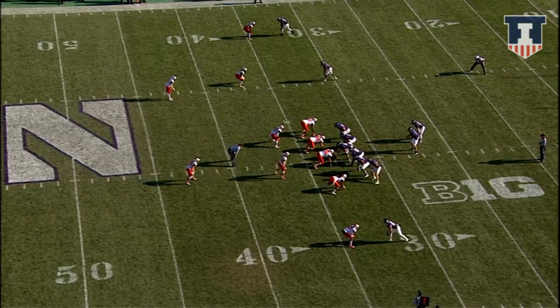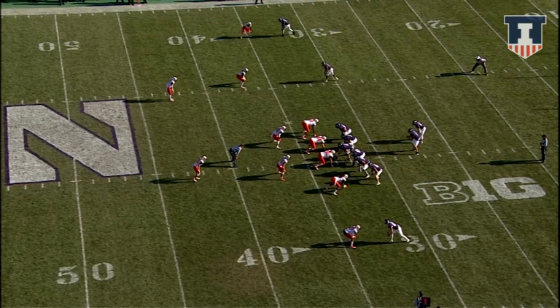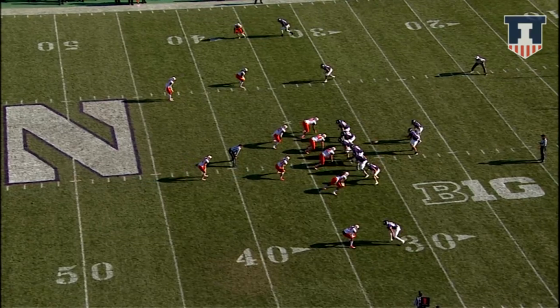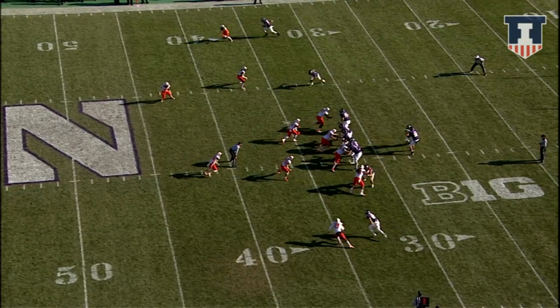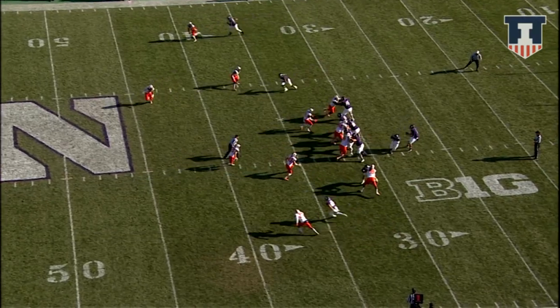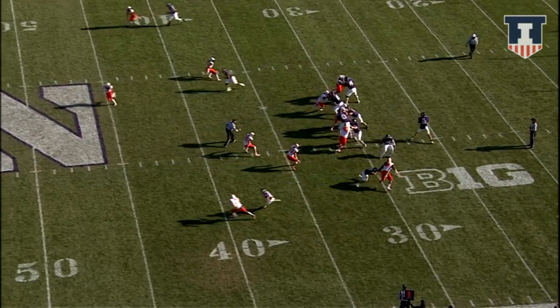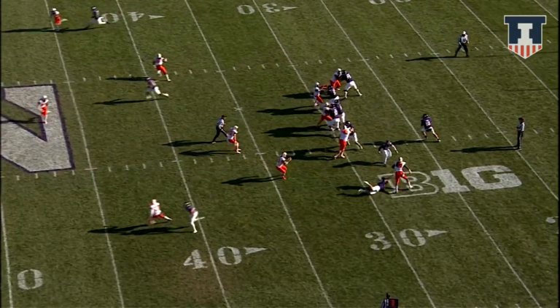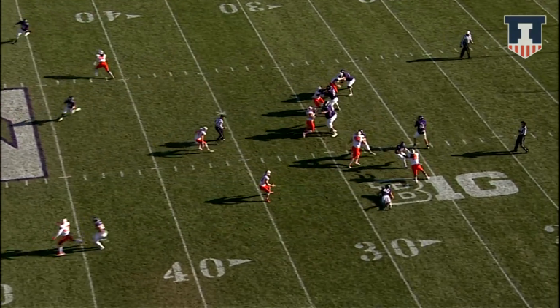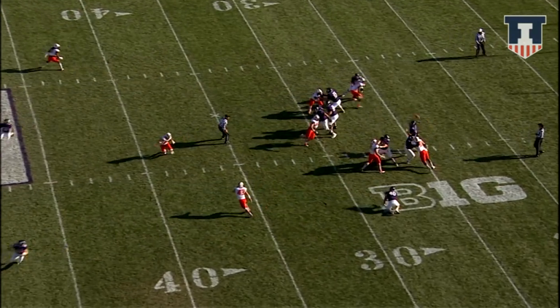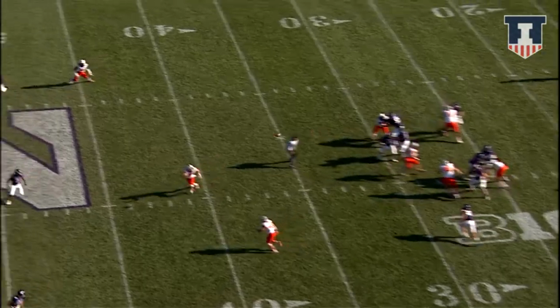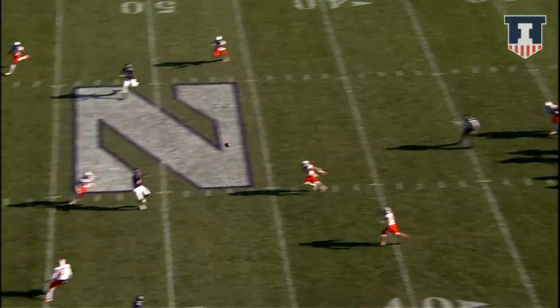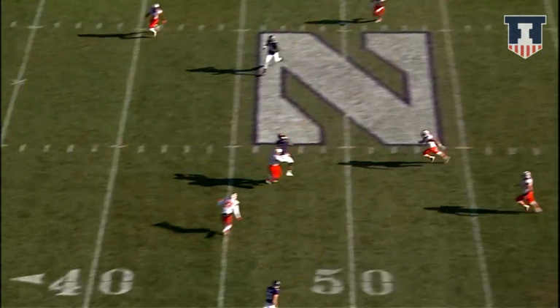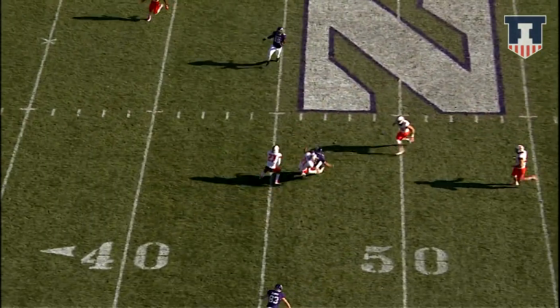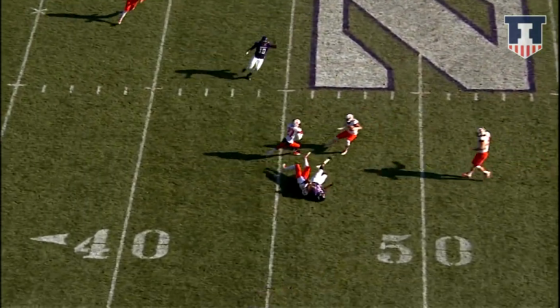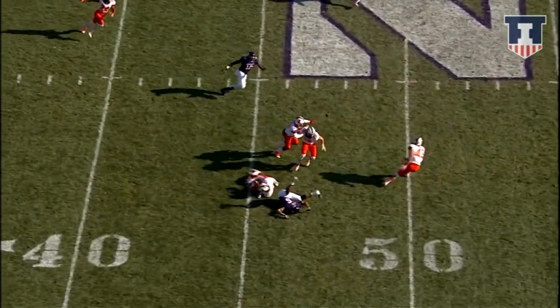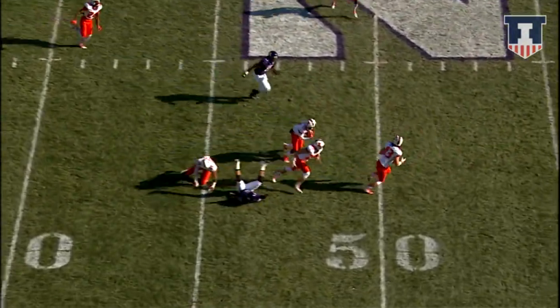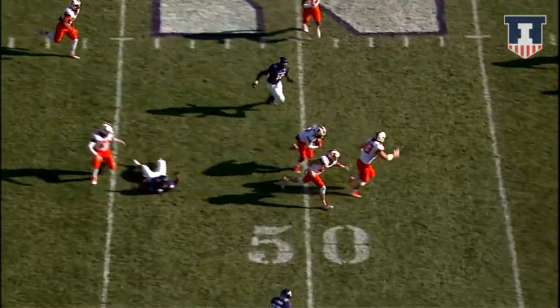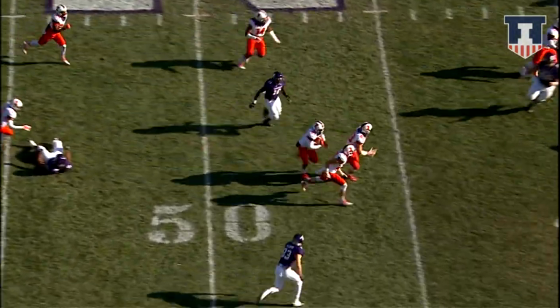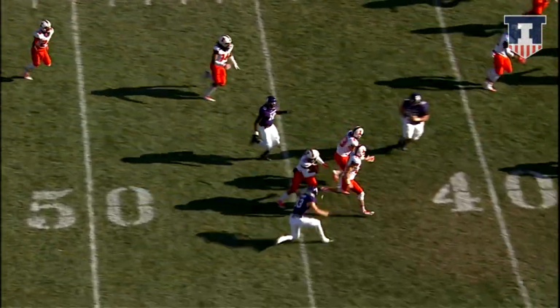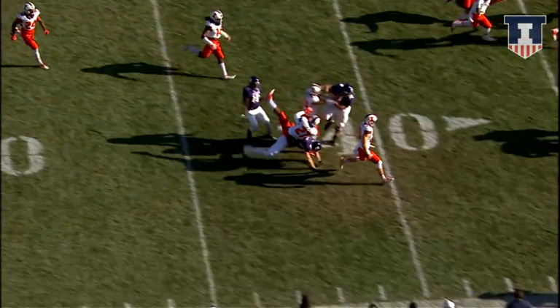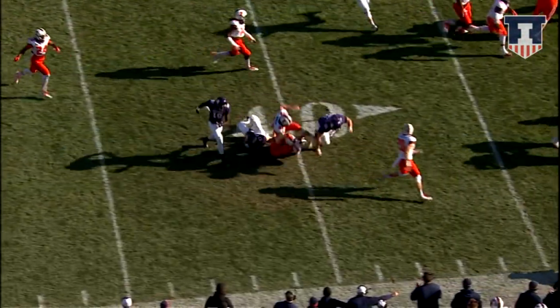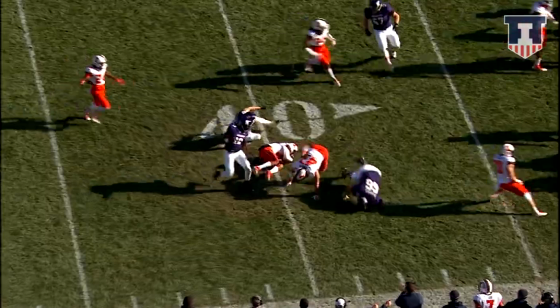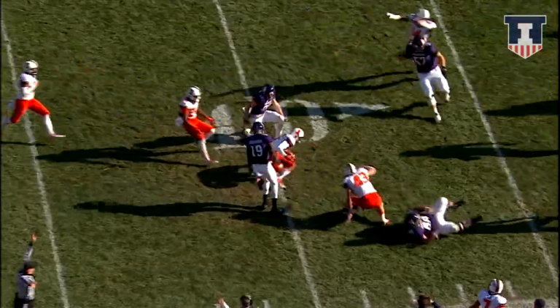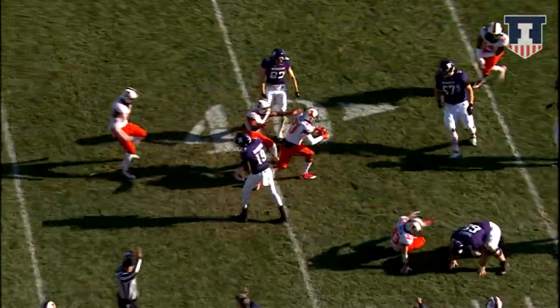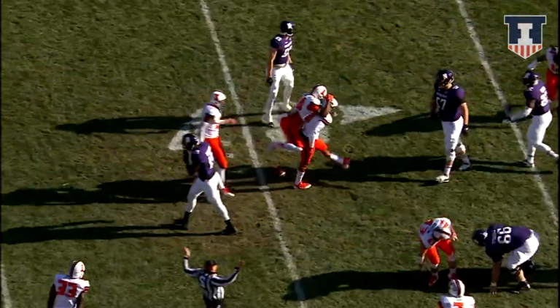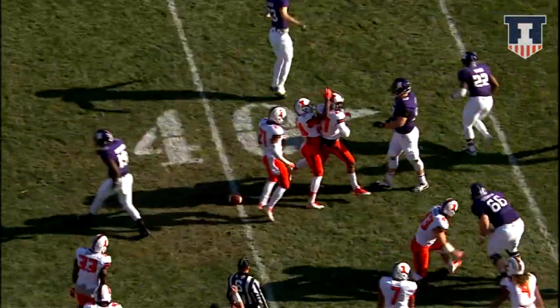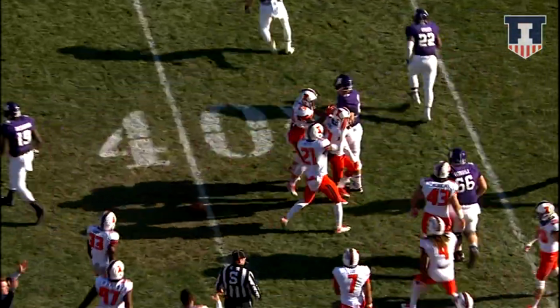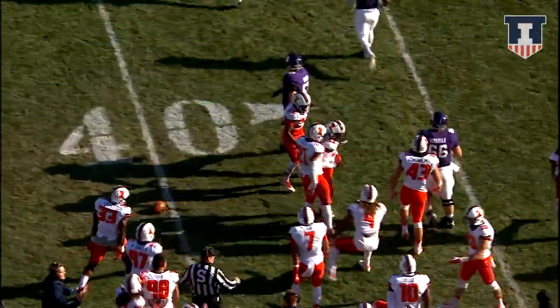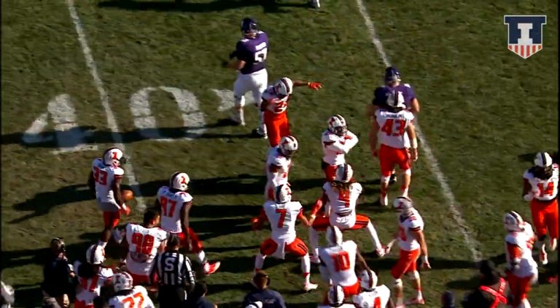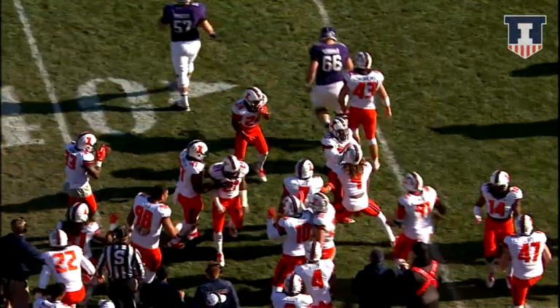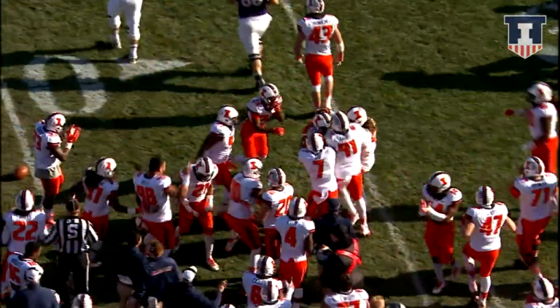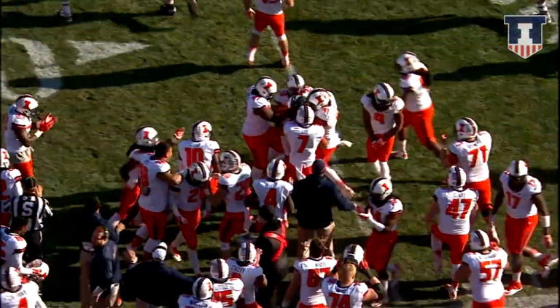Northwestern with a different quarterback — Oliver is in. Back to pass from his own 33, steps and throws. And it is tipped and intercepted by Illinois — the Illini have it. Looks like Eaton Spence picked it off at the 40-yard line of Northwestern.